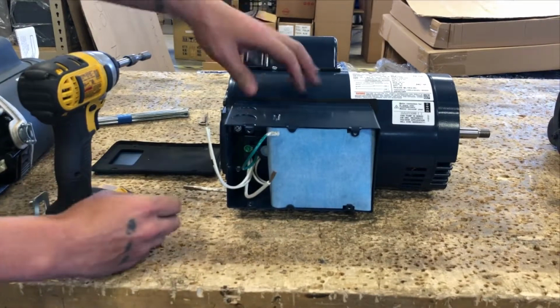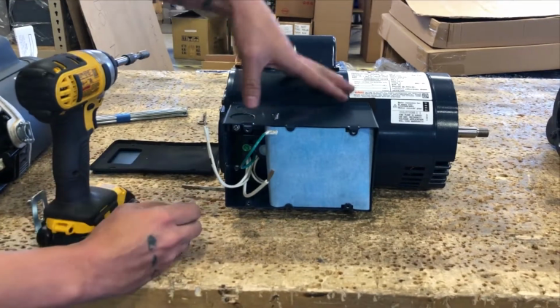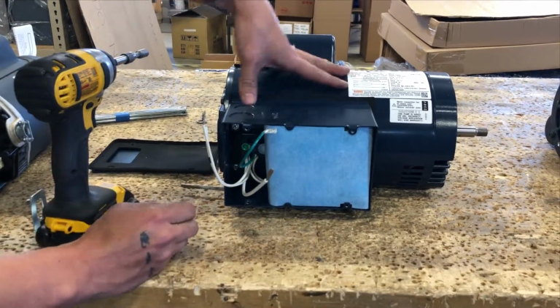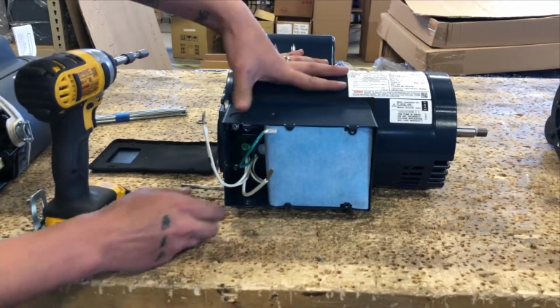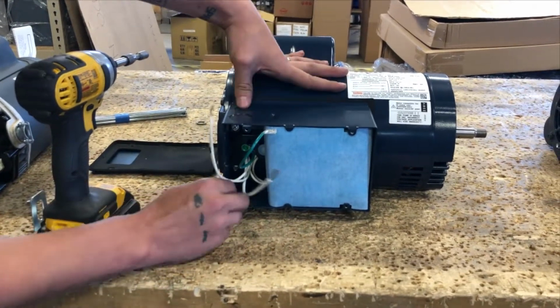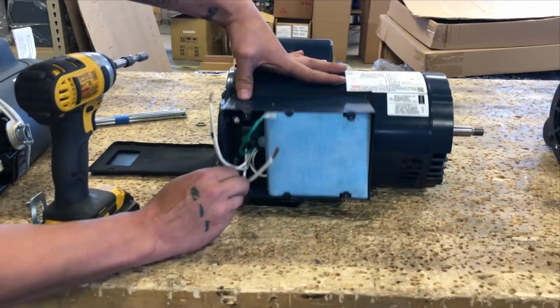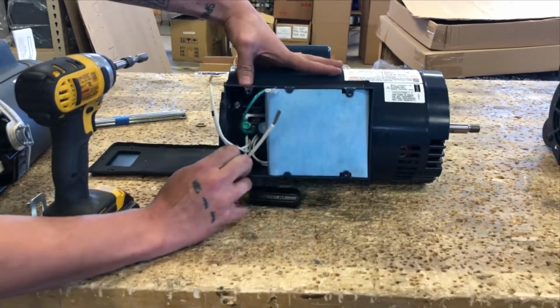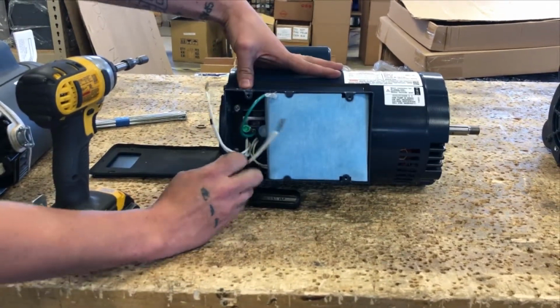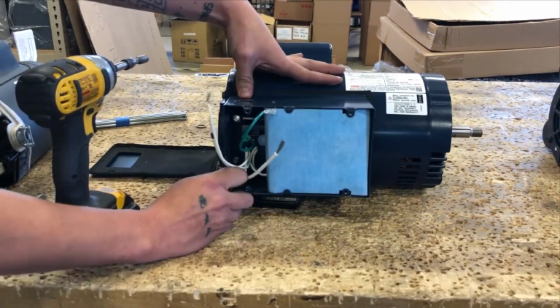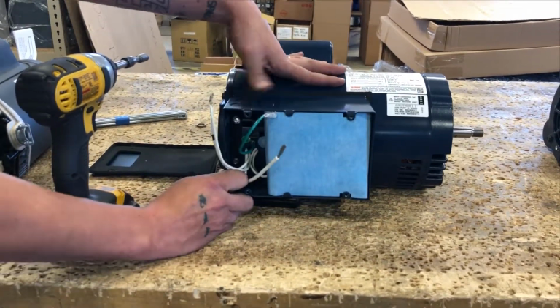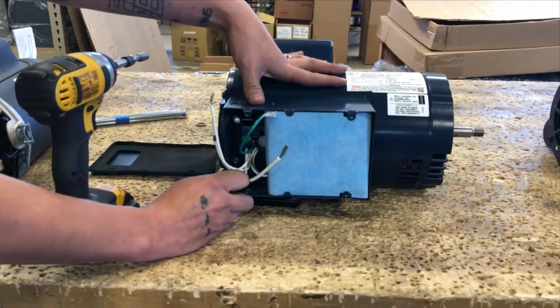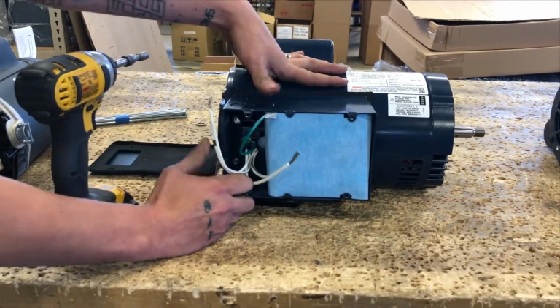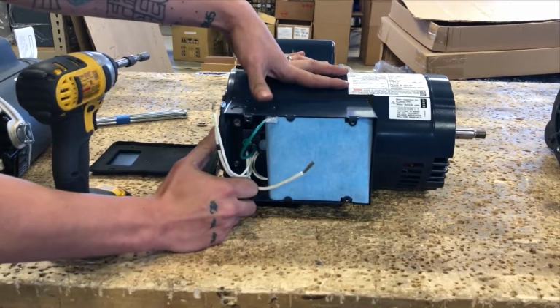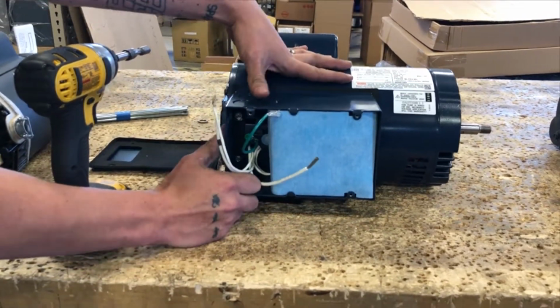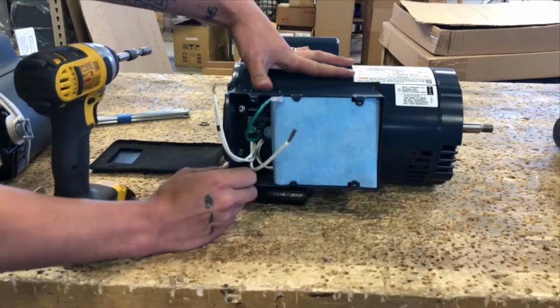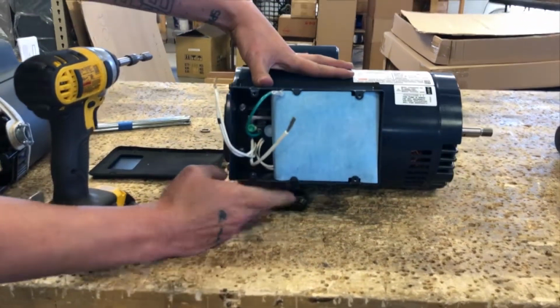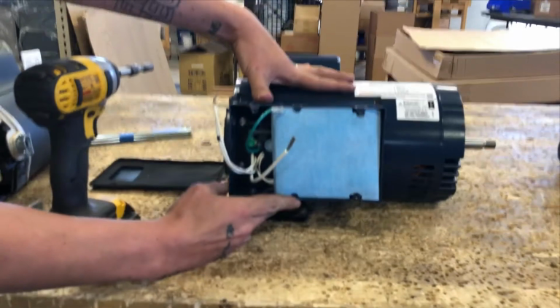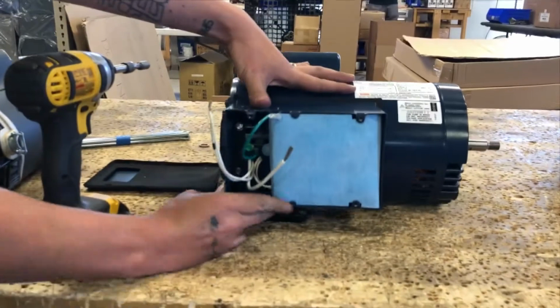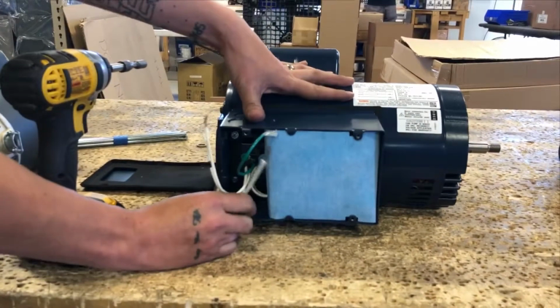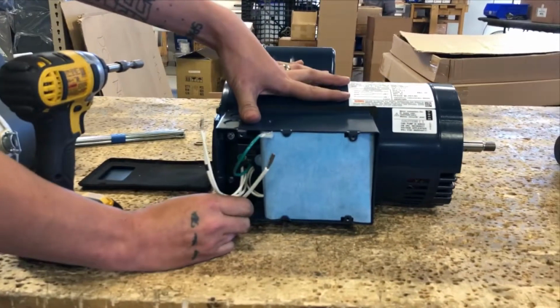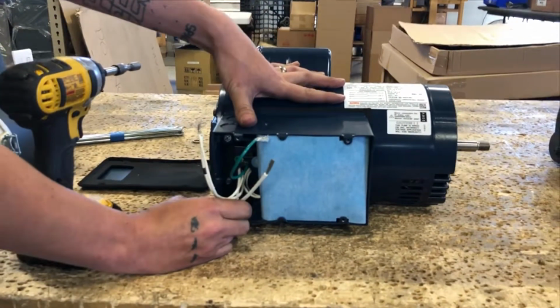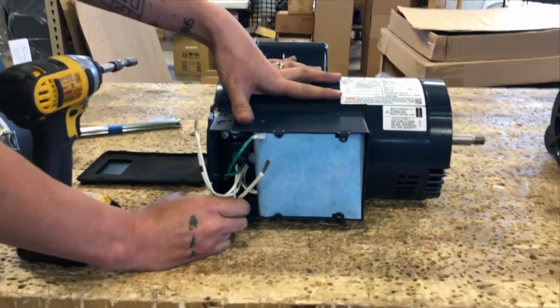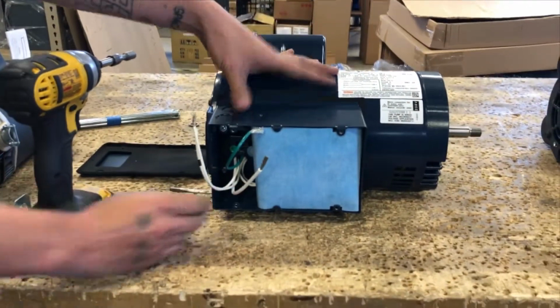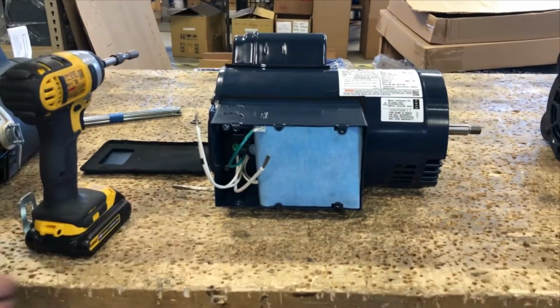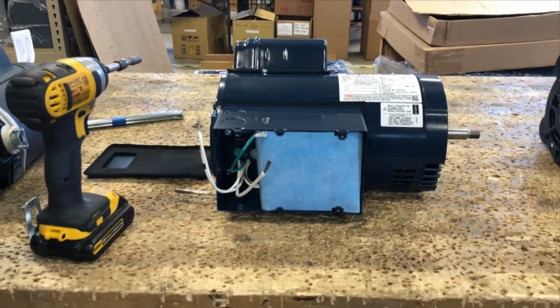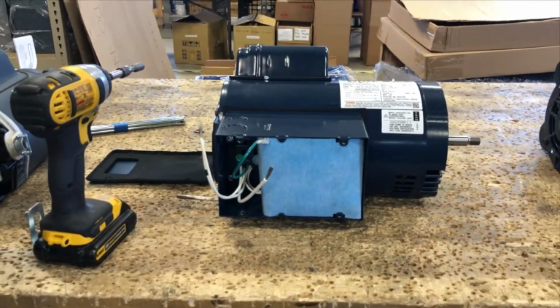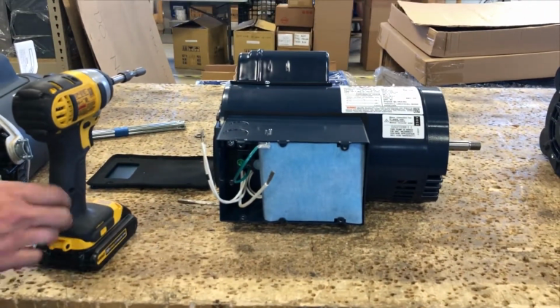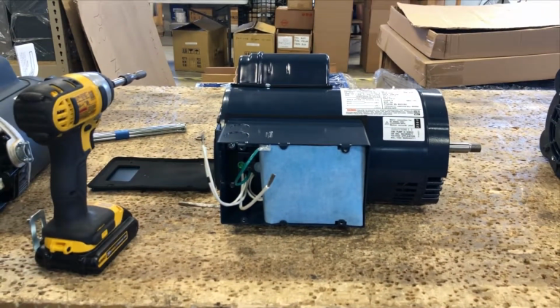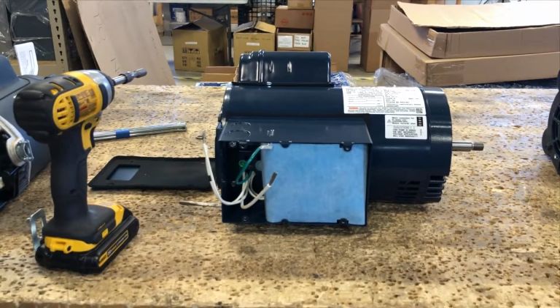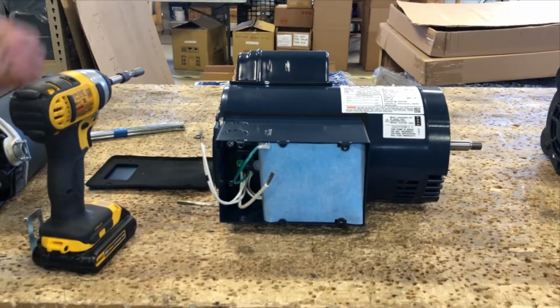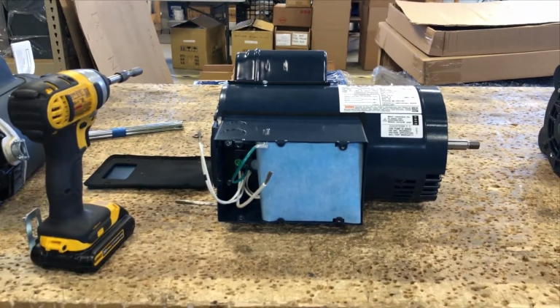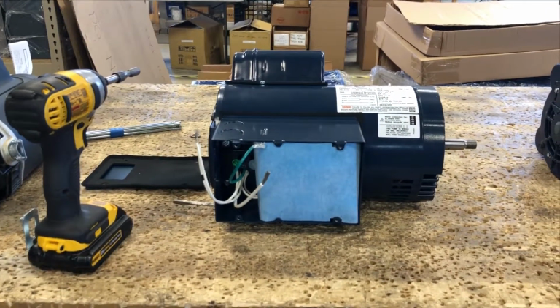Step 4: Knock out one of the hubs located on the top left or bottom of the junction box. Install a Romex connector in the knockout, which will not be shown here.